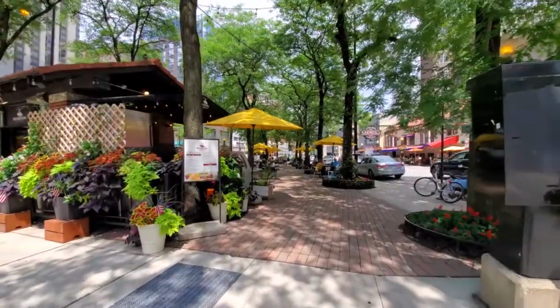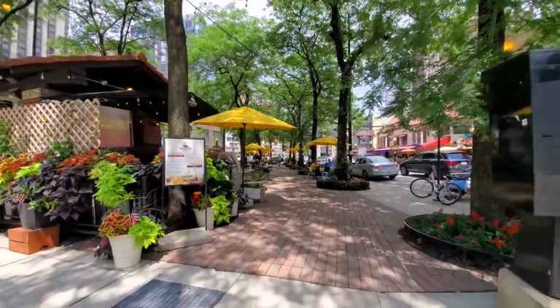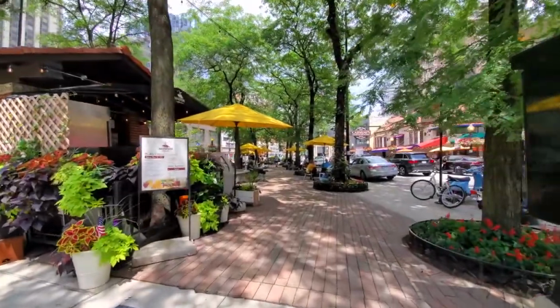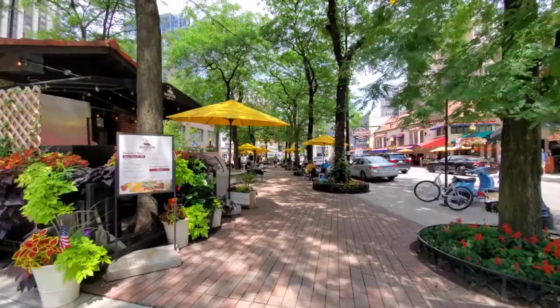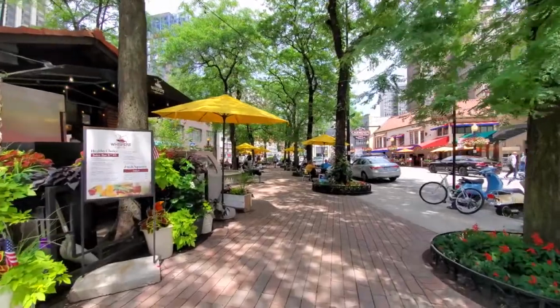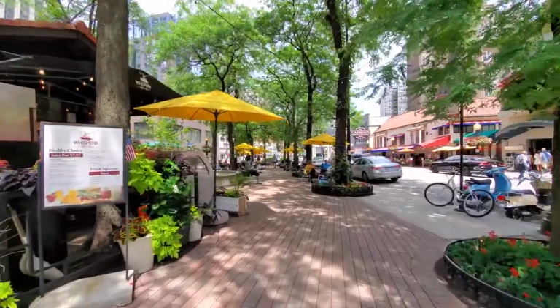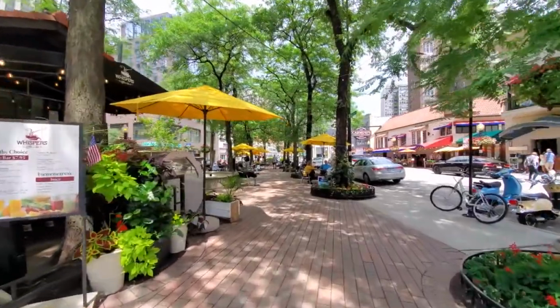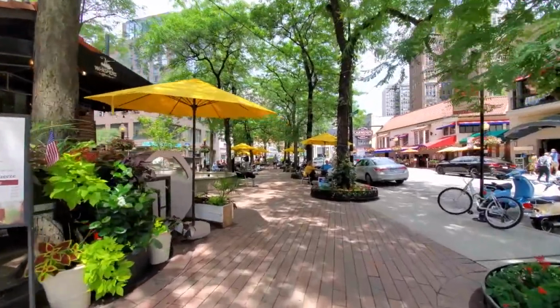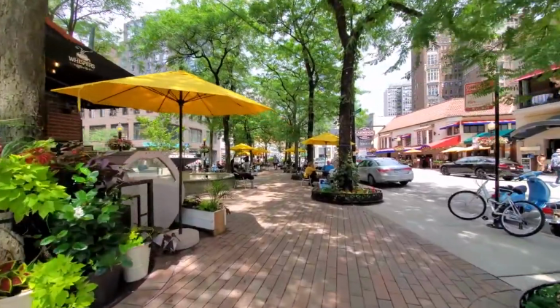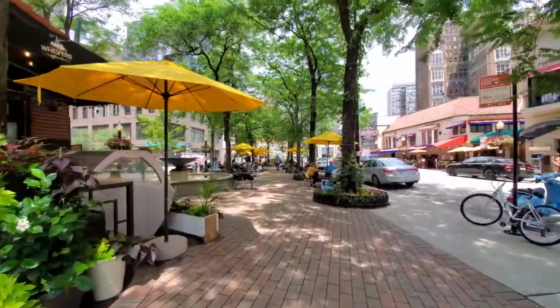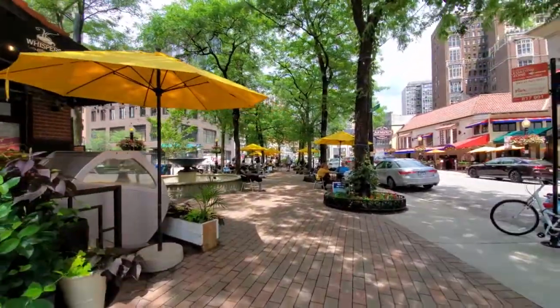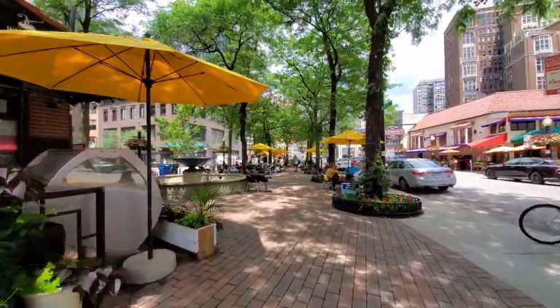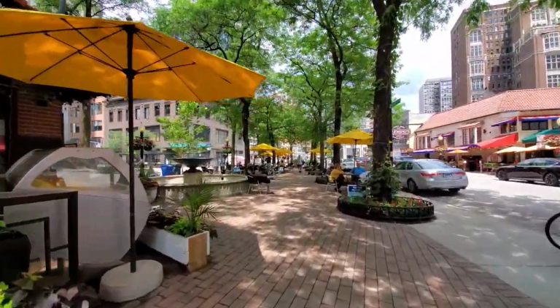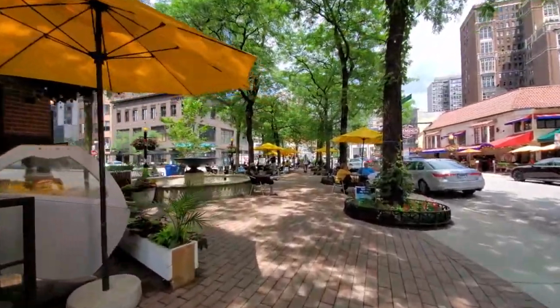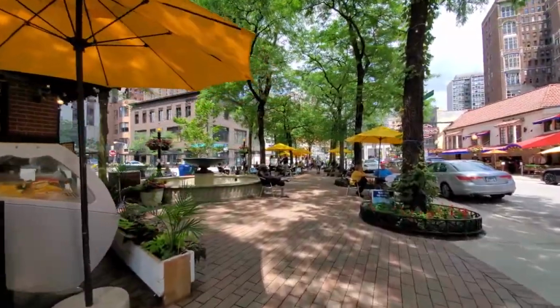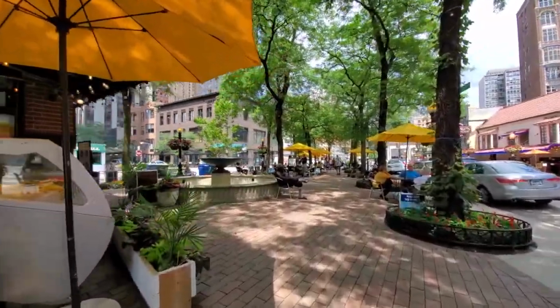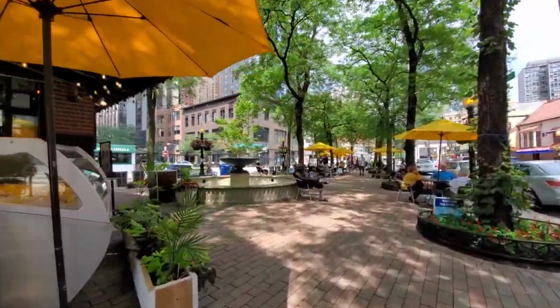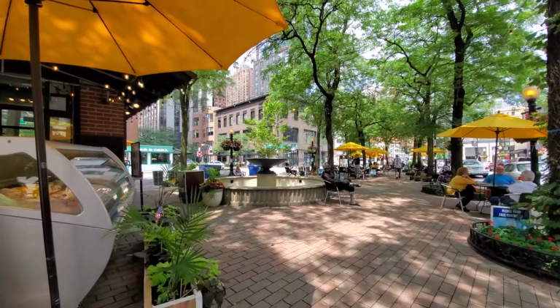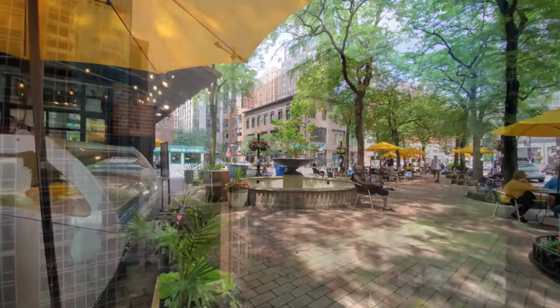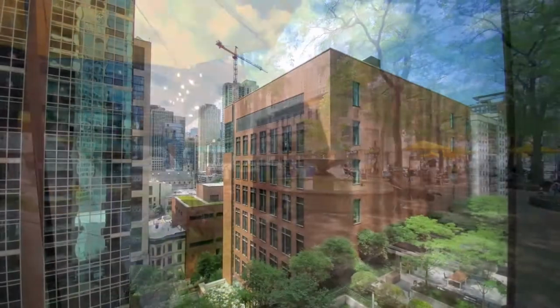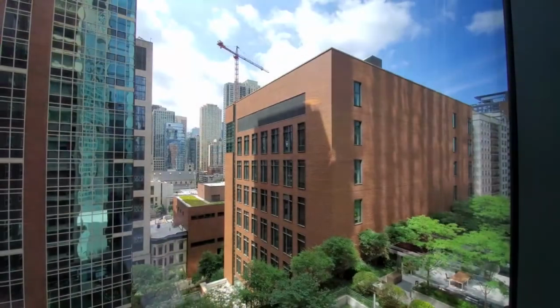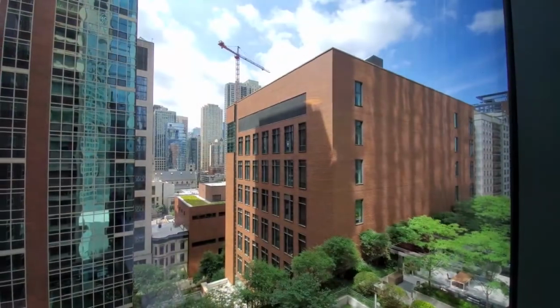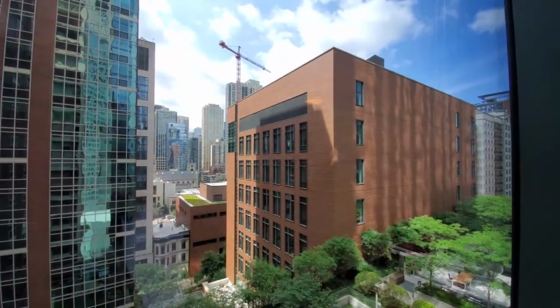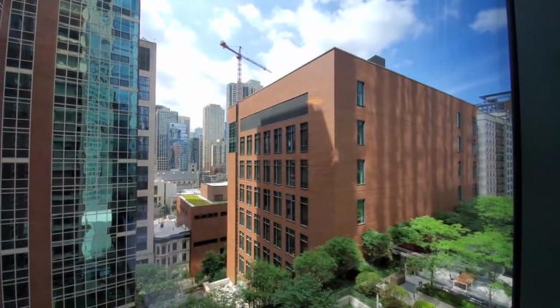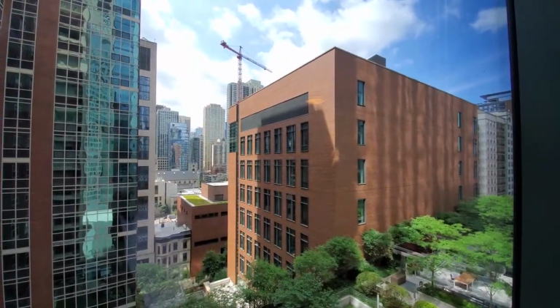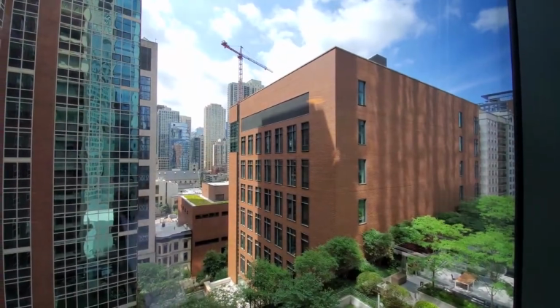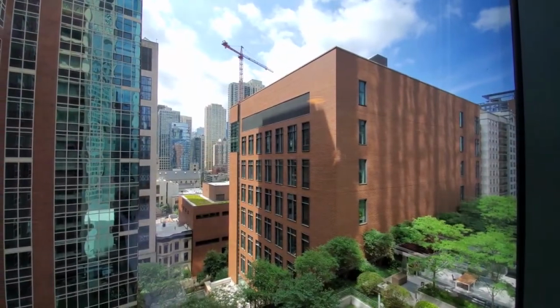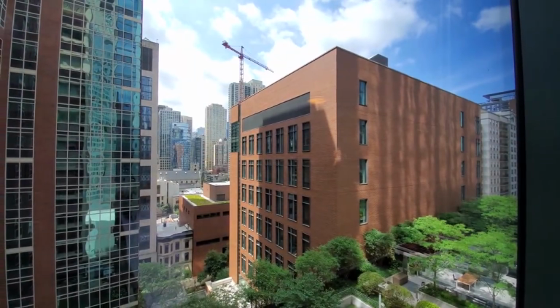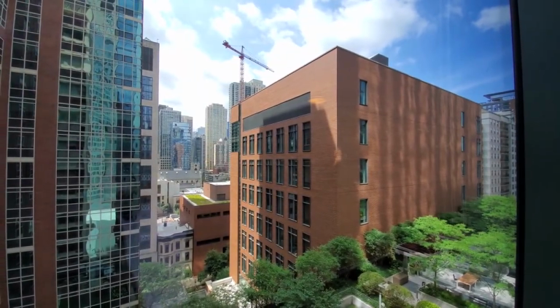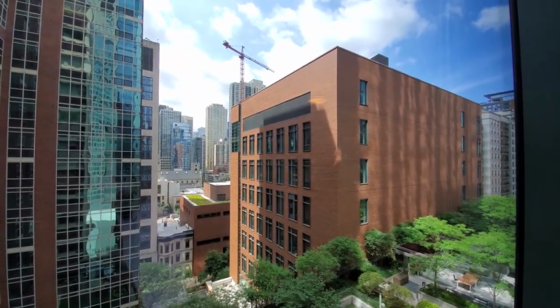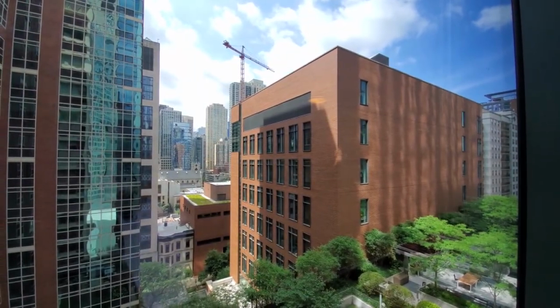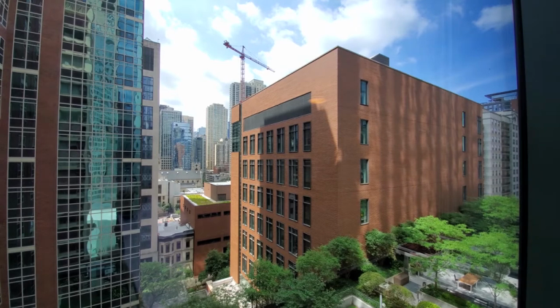I'm headed for a tour of one of the apartments at the pet-friendly, high-amenity State and Chestnut. I'm at apartment 1014, a southeast corner, convertible one-bedroom.